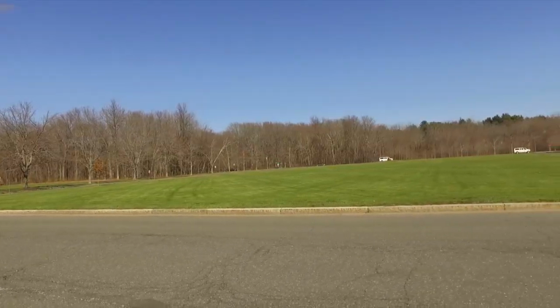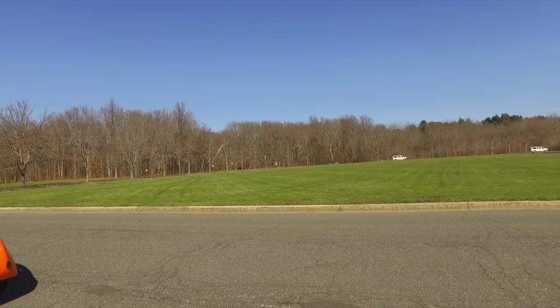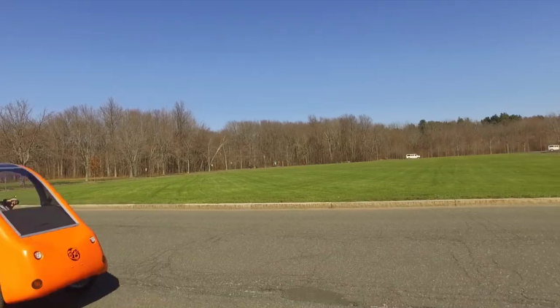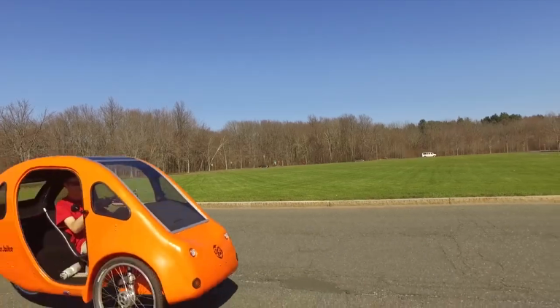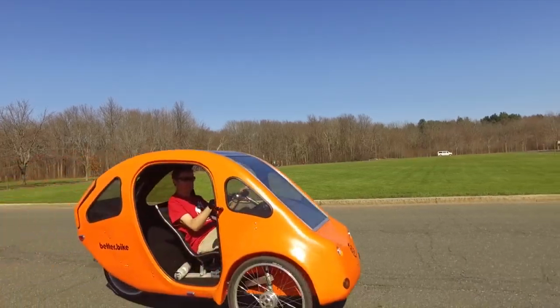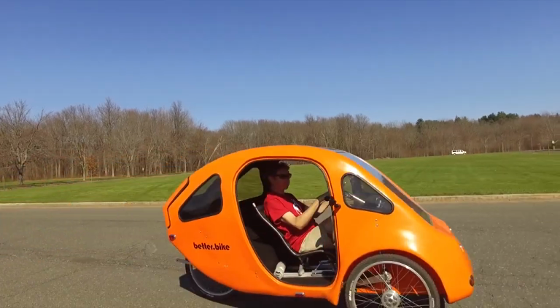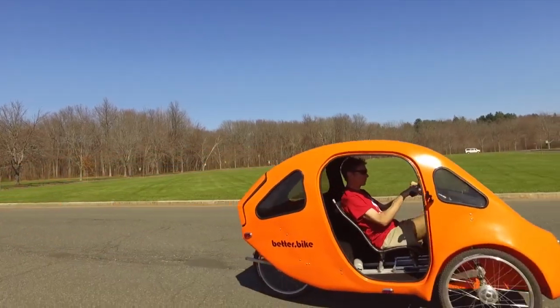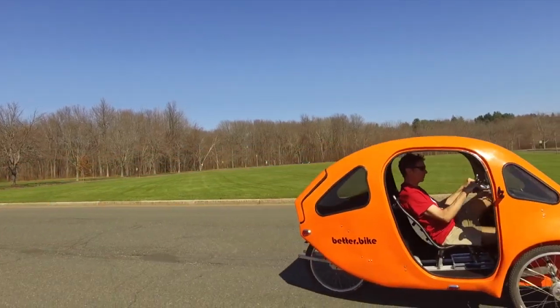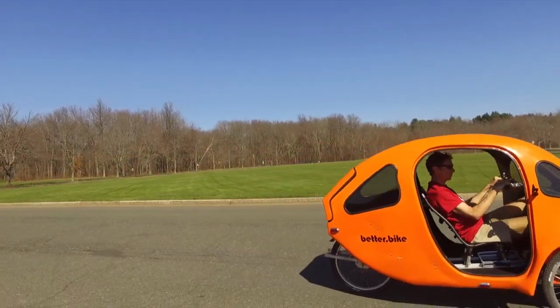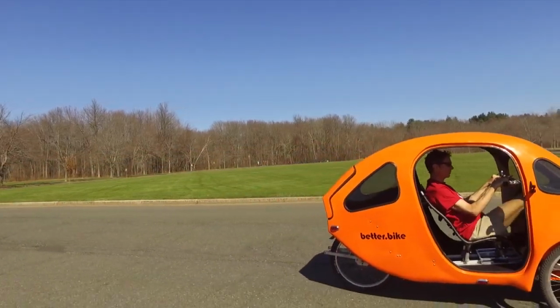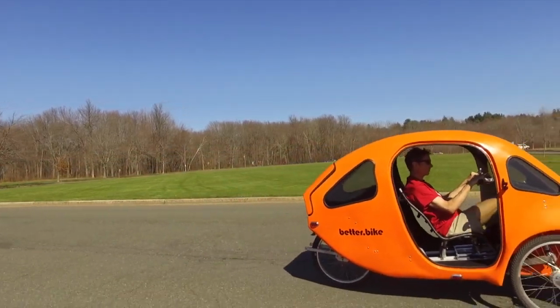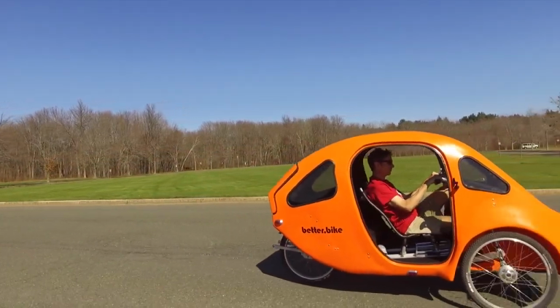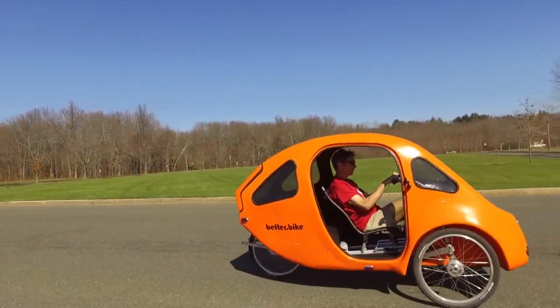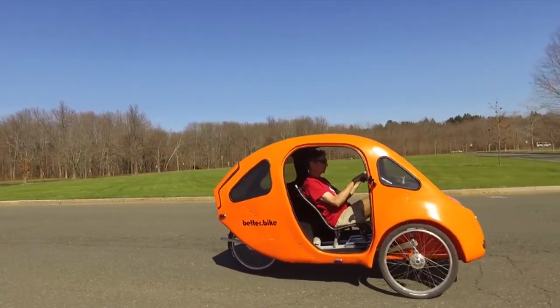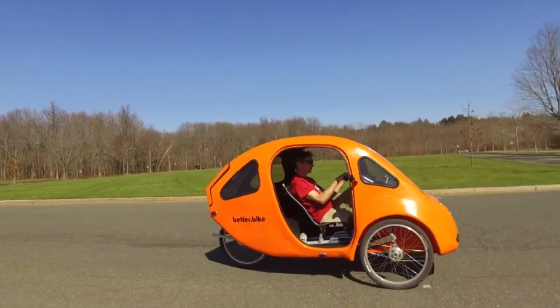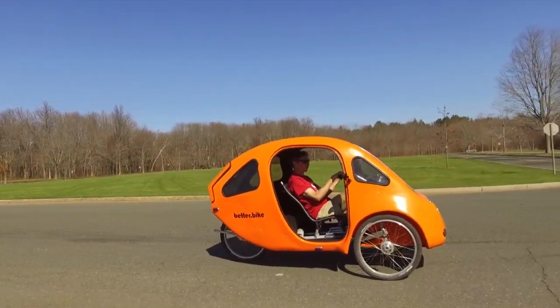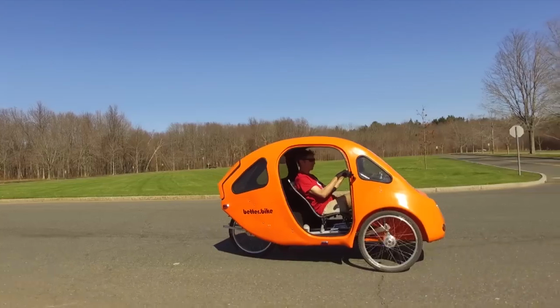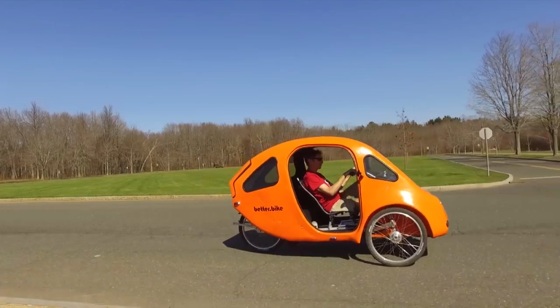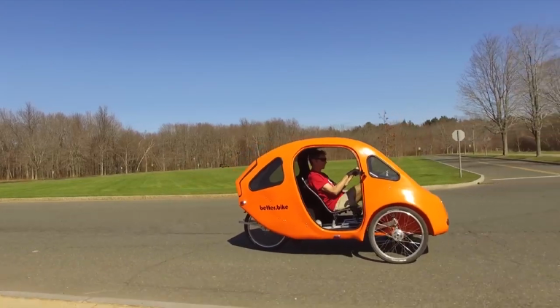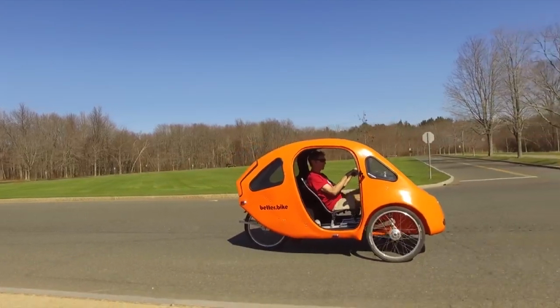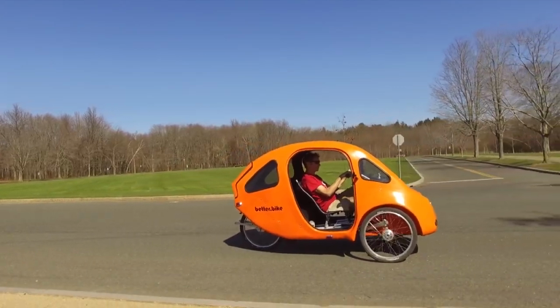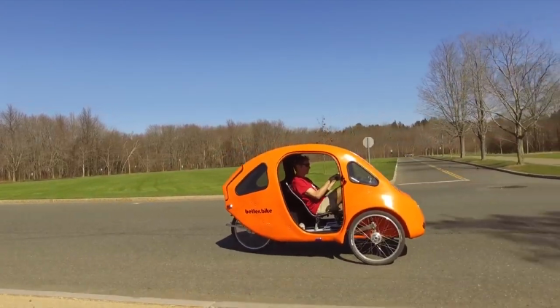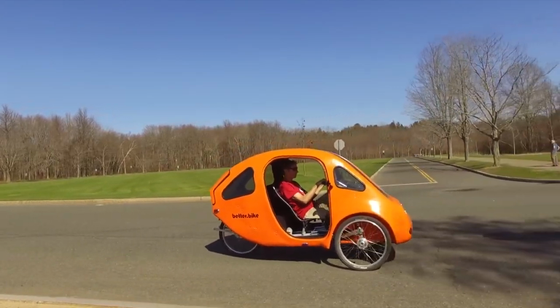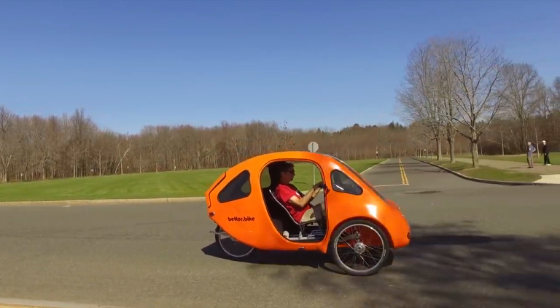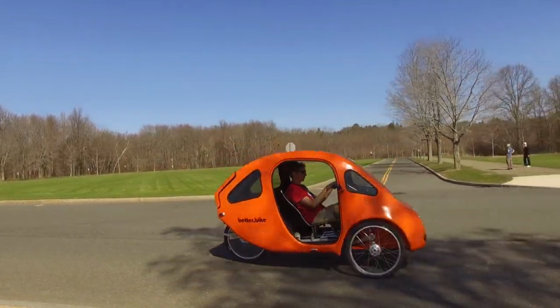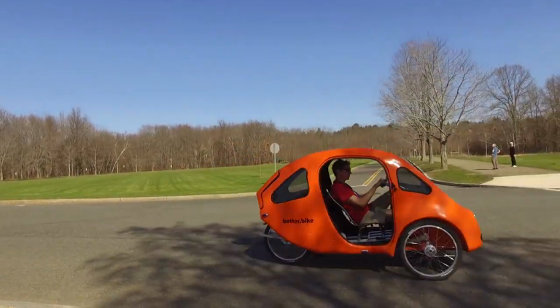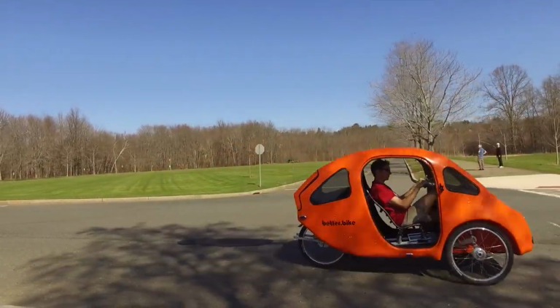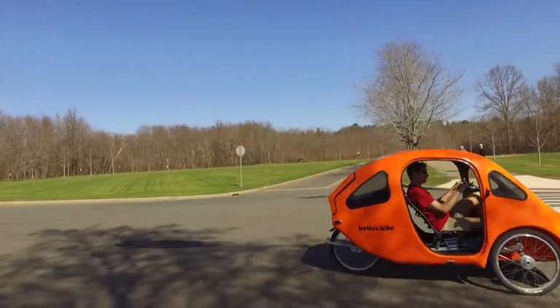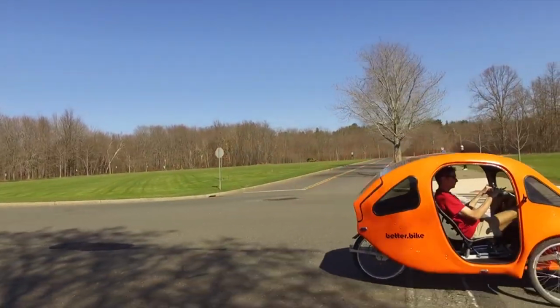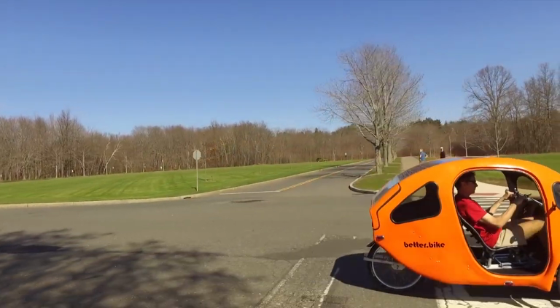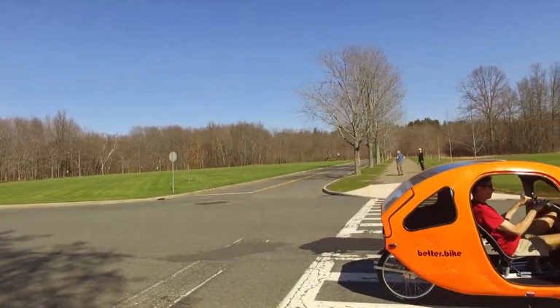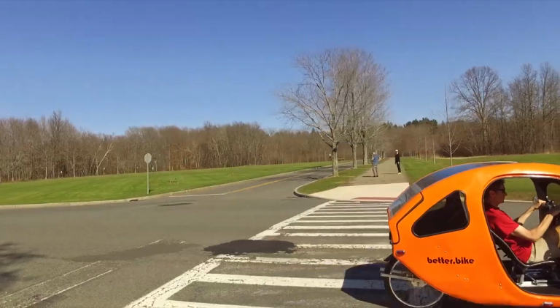Just like a bike, the Pebble has pedals and can give you a full workout if you wish. If you have been wanting to bike but for reasons of health, time, or comfort you cannot, the Pebble can help you fit your exercise into your day.